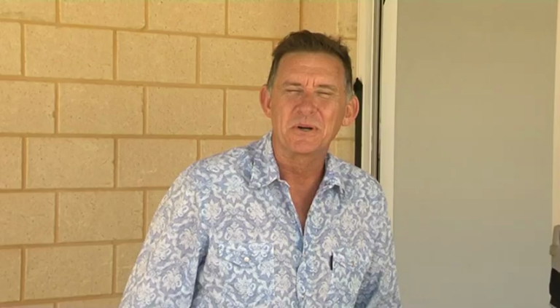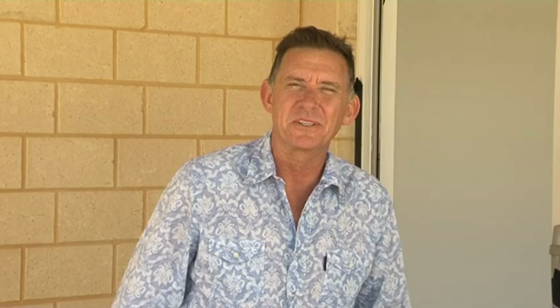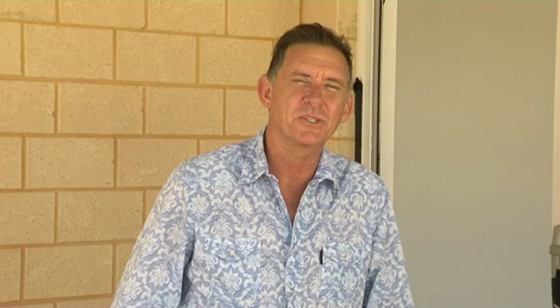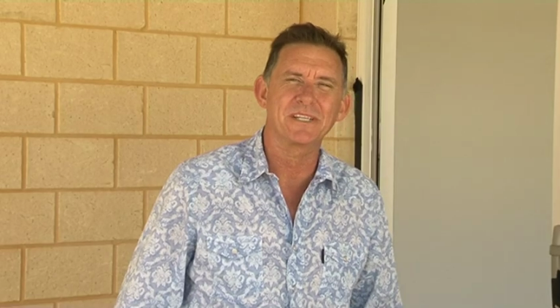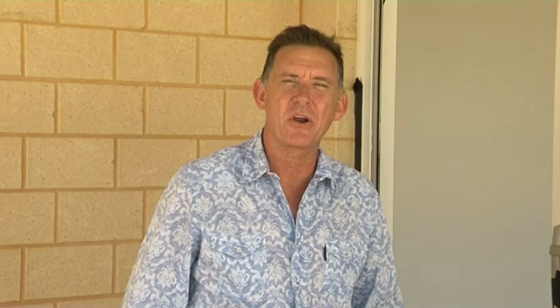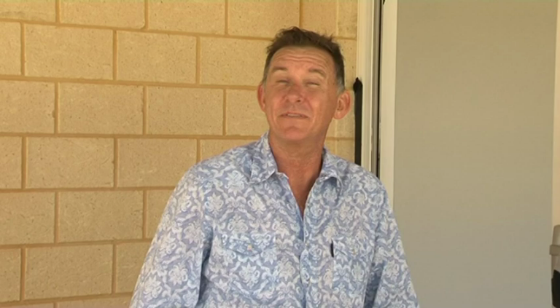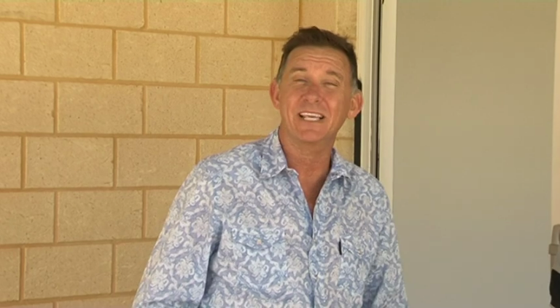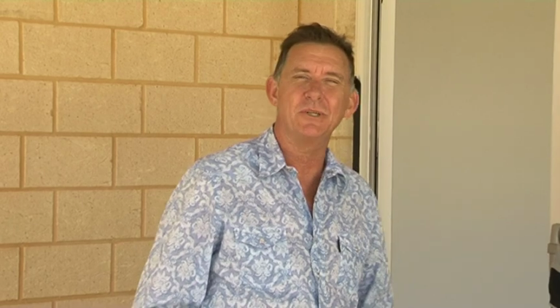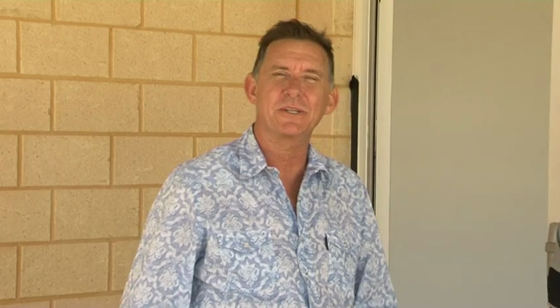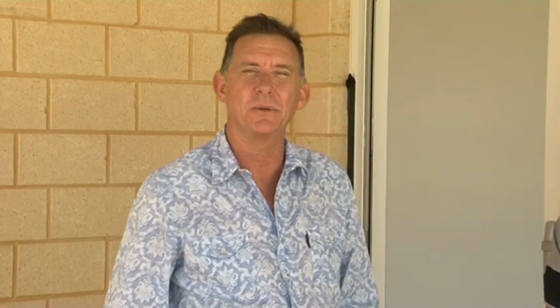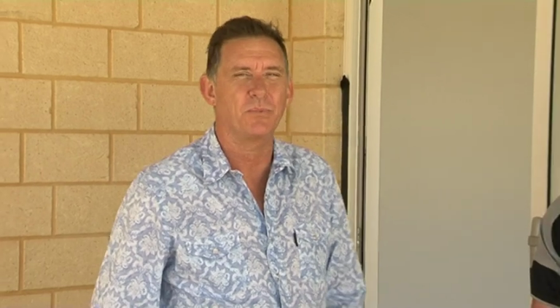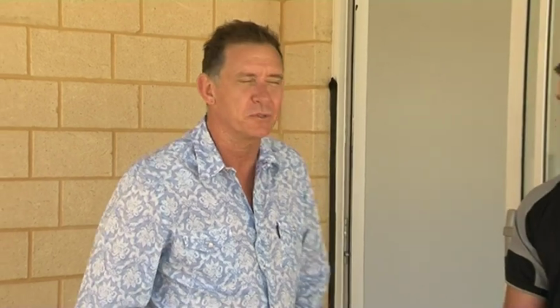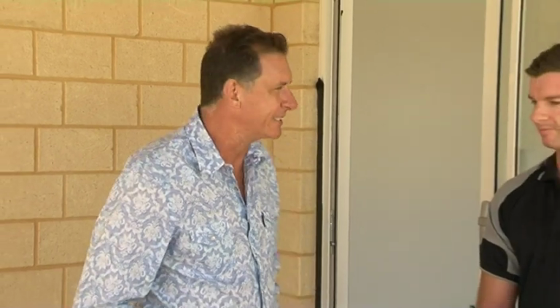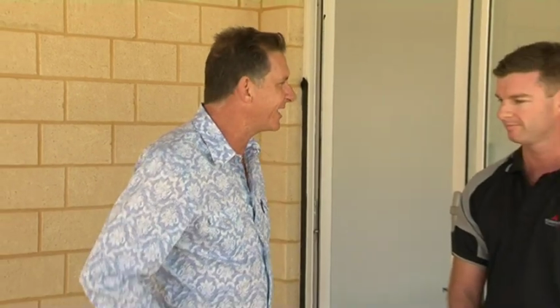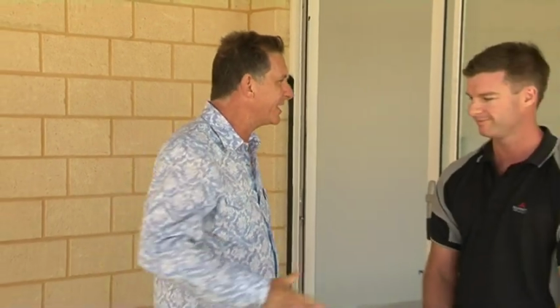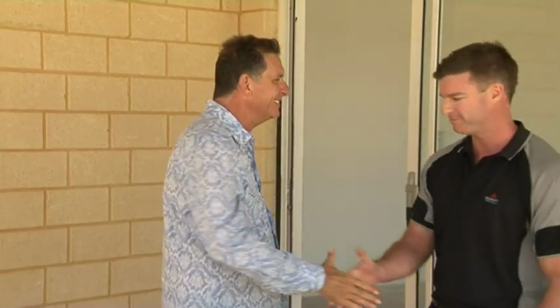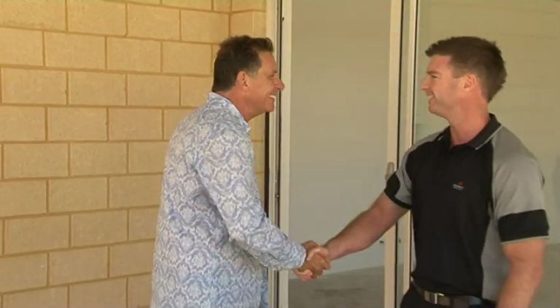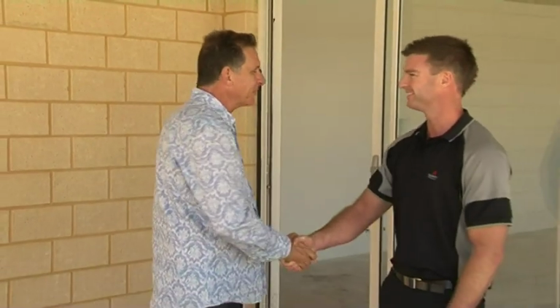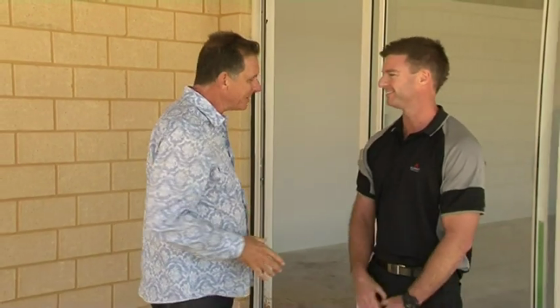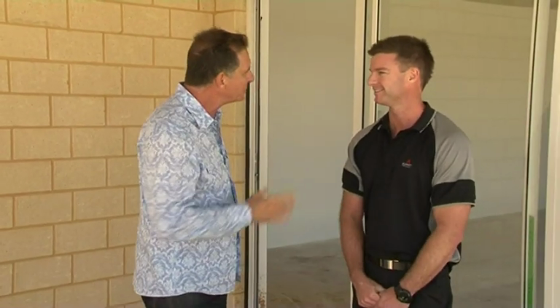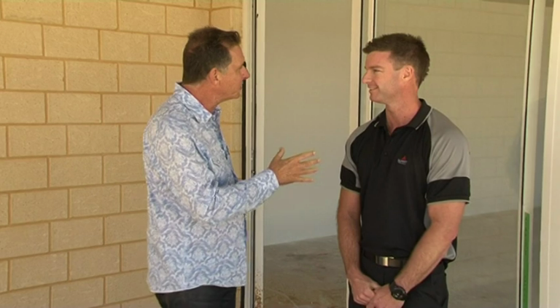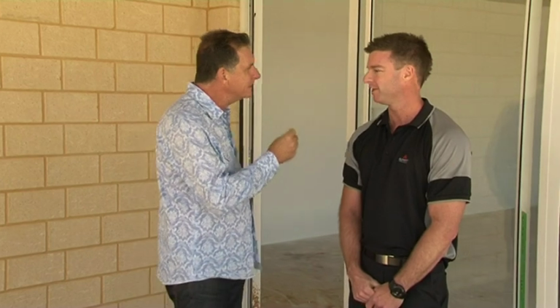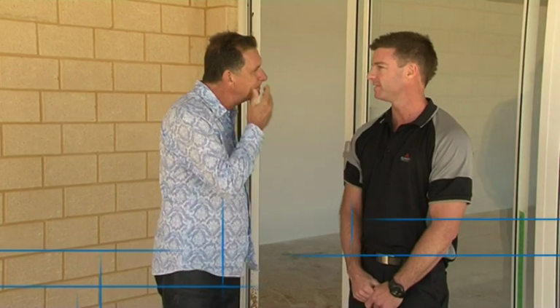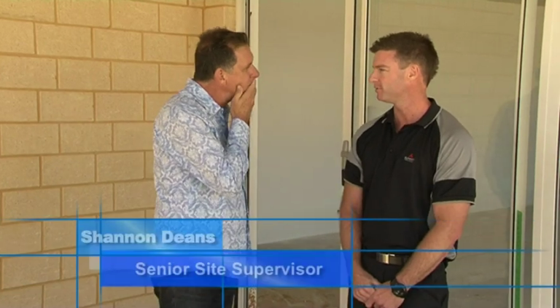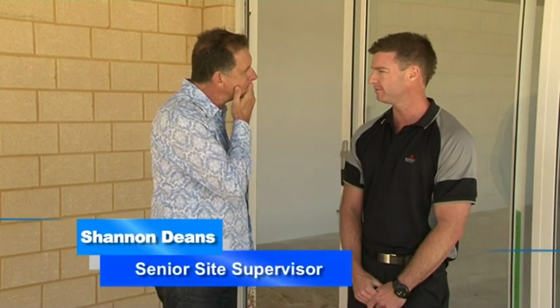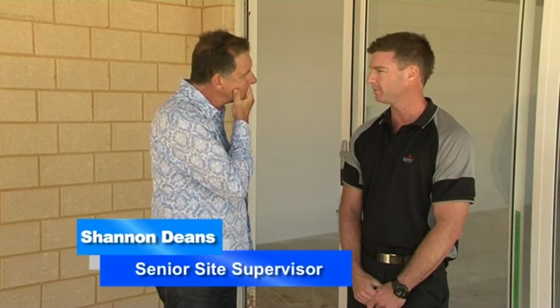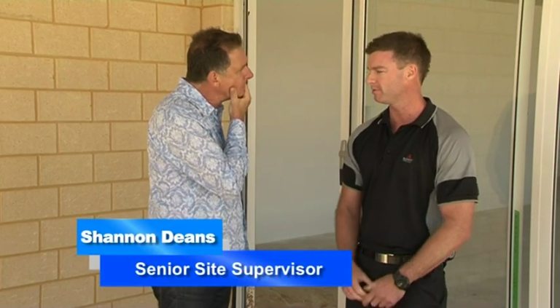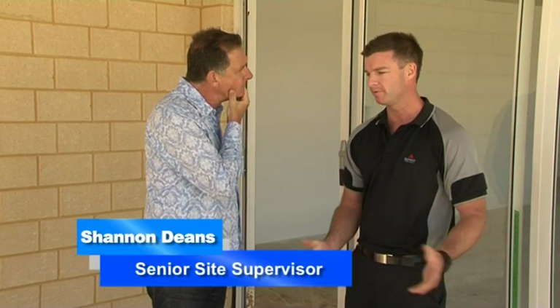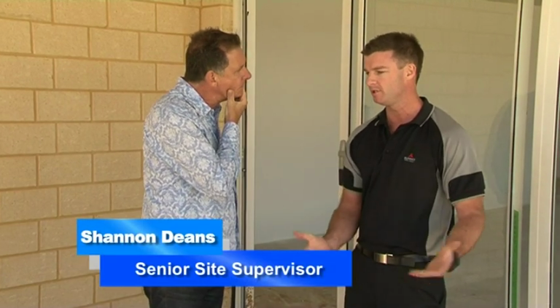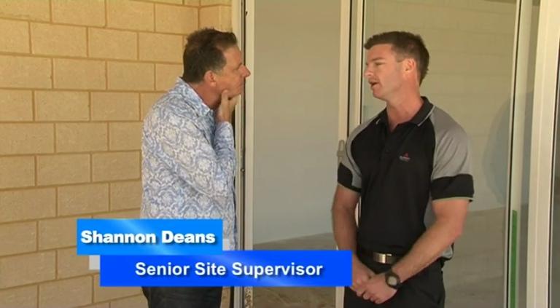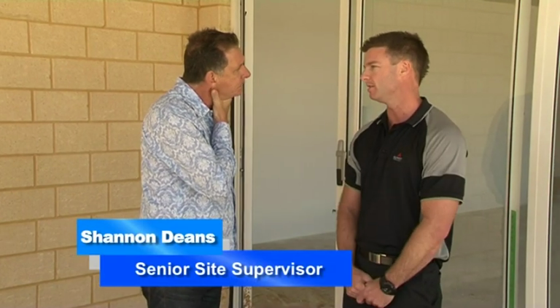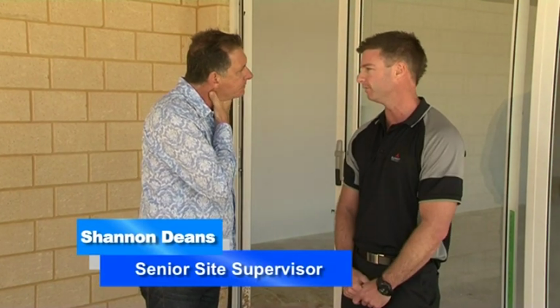Welcome back to the West Real Estate Program. I have another guest from New Generation Homes — it's the wonderful Shannon Deans. Hello Shannon. Hey Pete, how are you? I'm great. And what's your job? I'm the Senior Site Supervisor with the Summit Homes Group, which obviously New Generation is a part of.